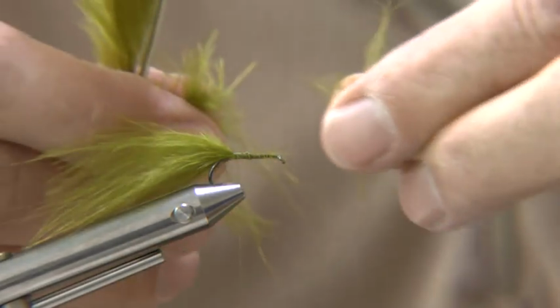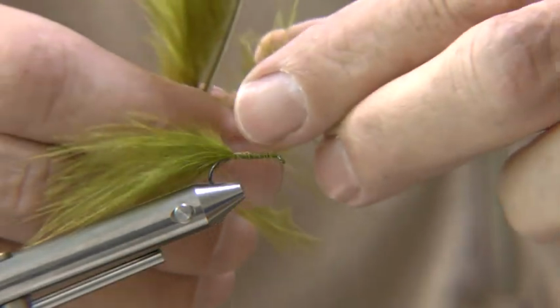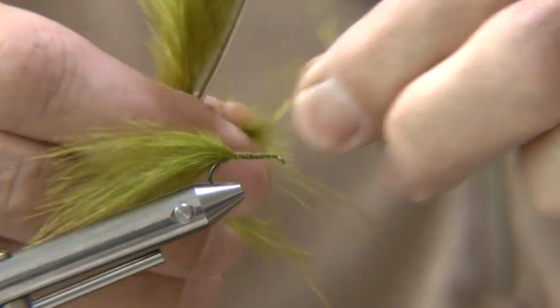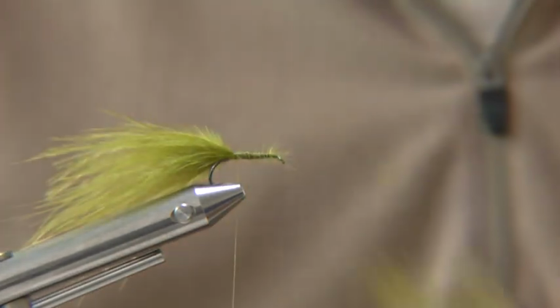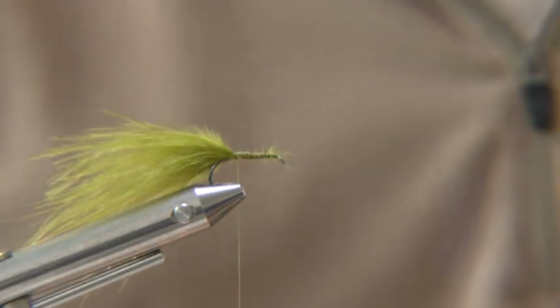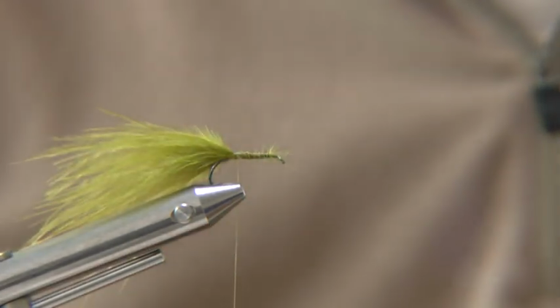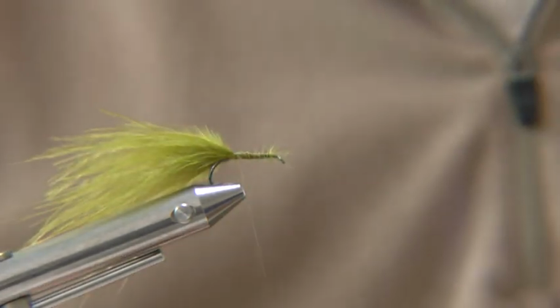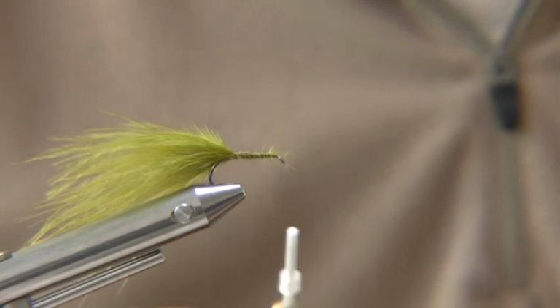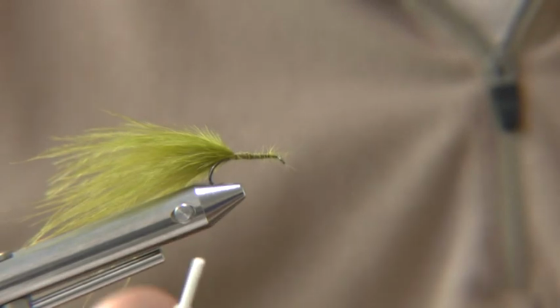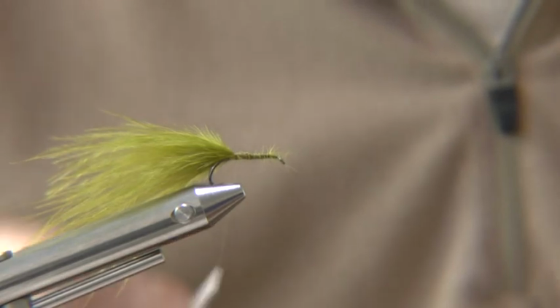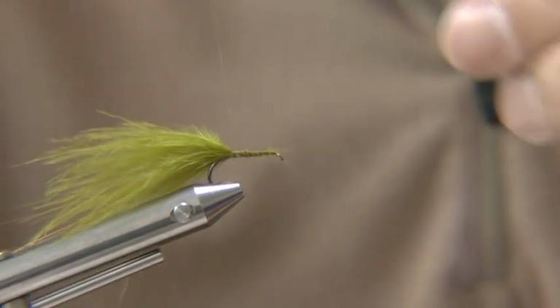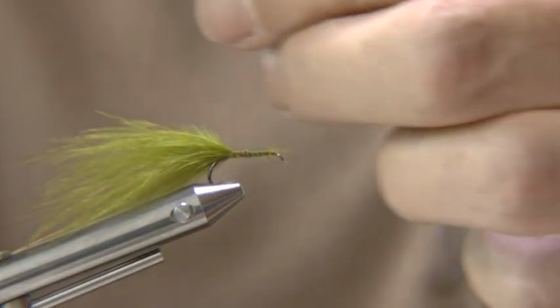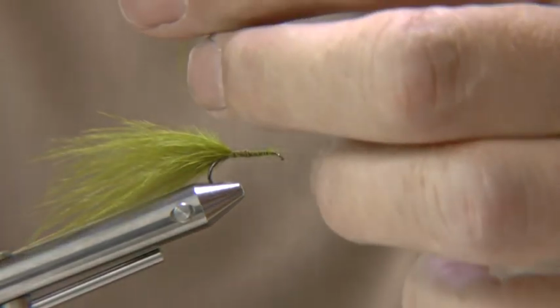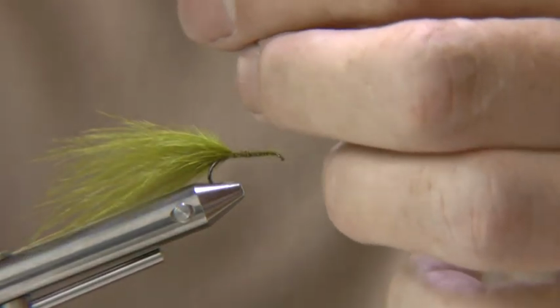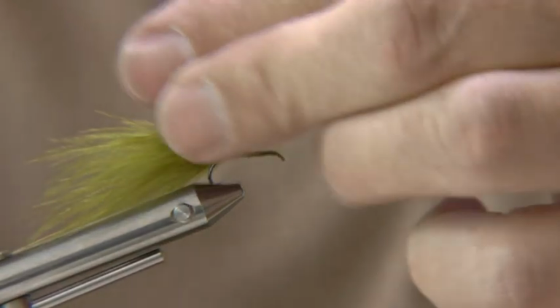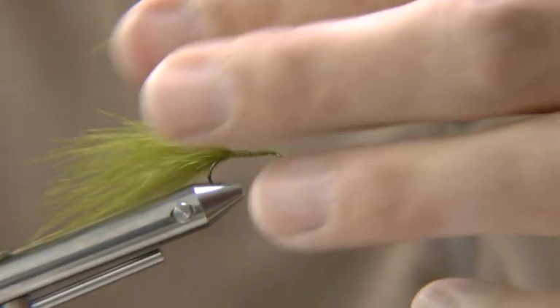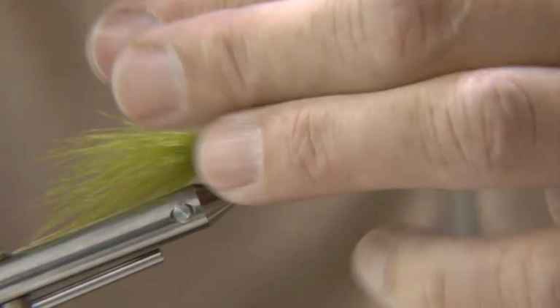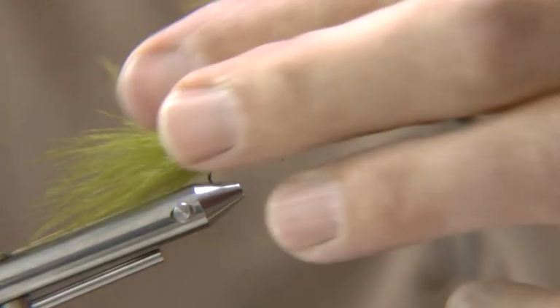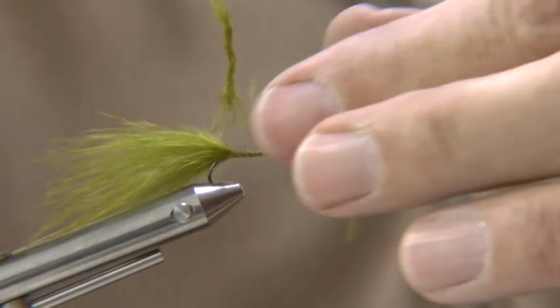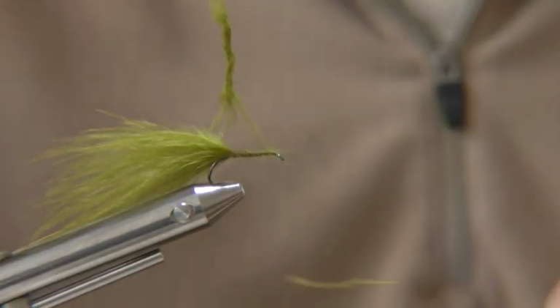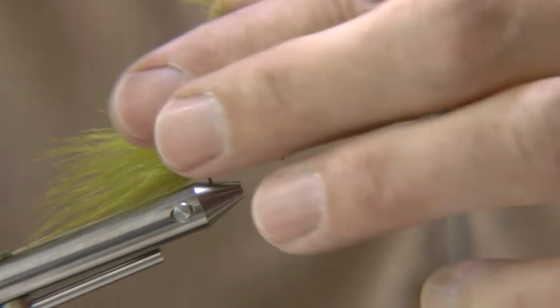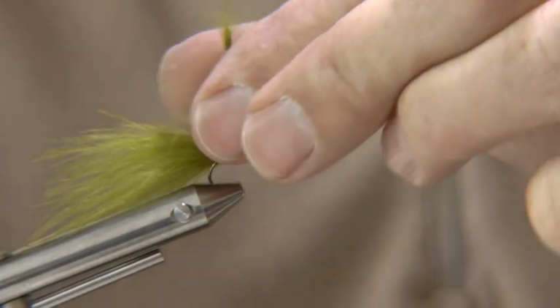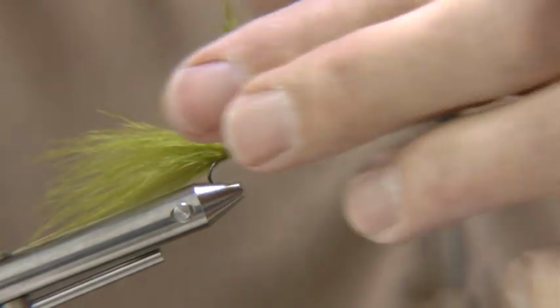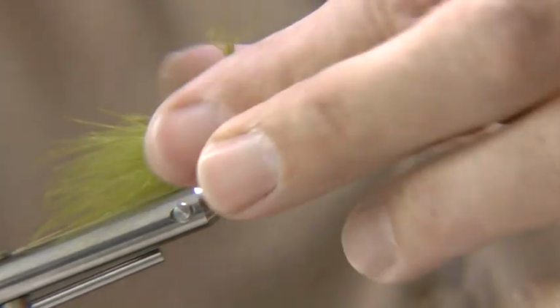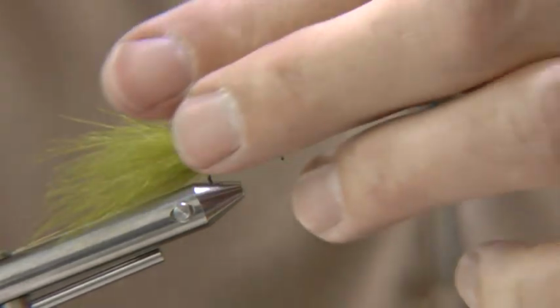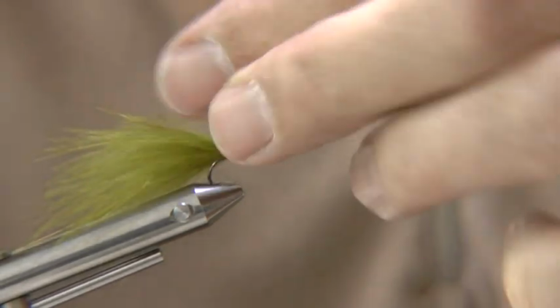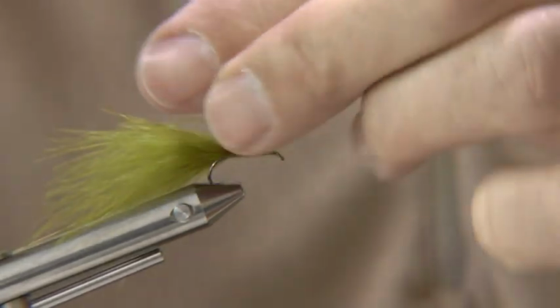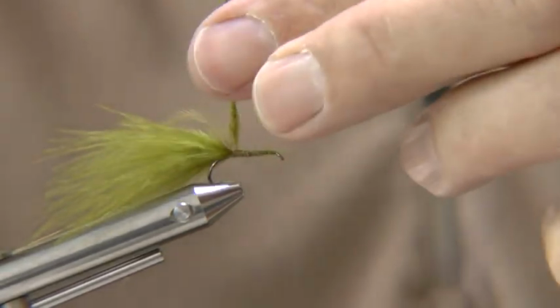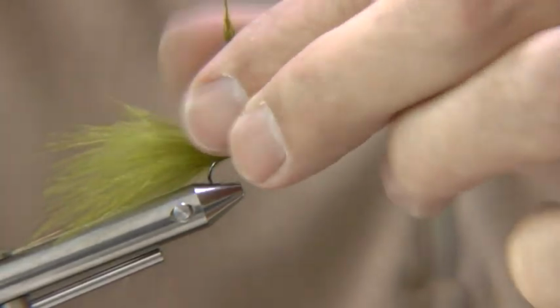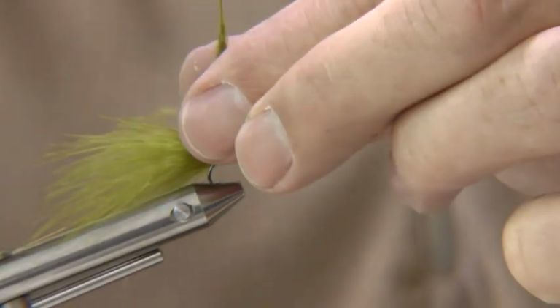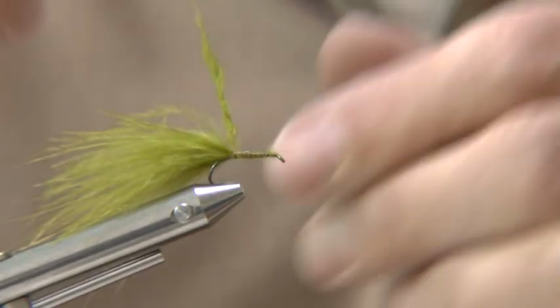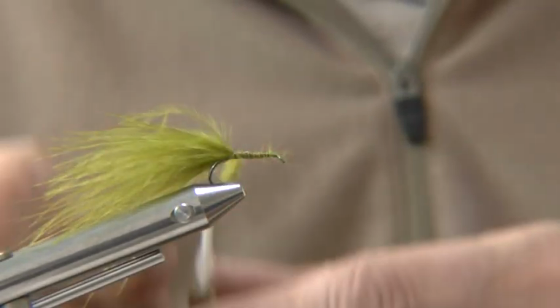Now pull off some marabou fibres and dub onto the thread. Wind this to form the abdomen — that's going to be your body.